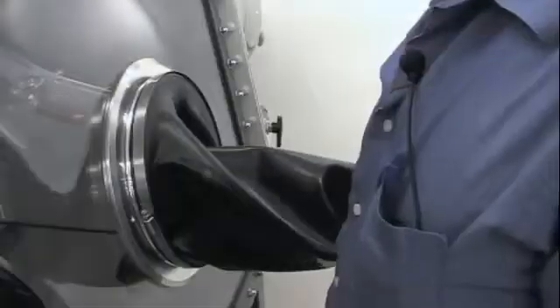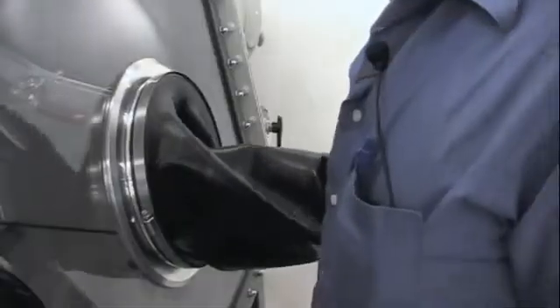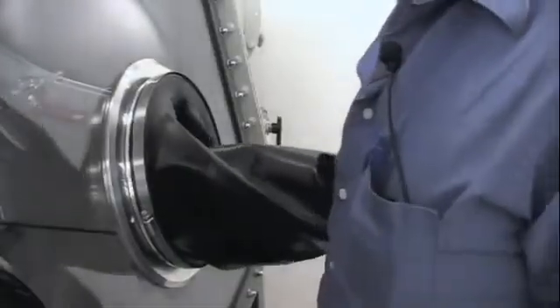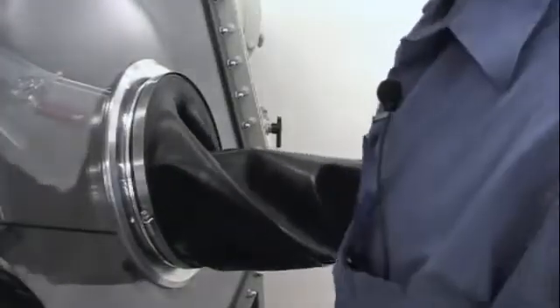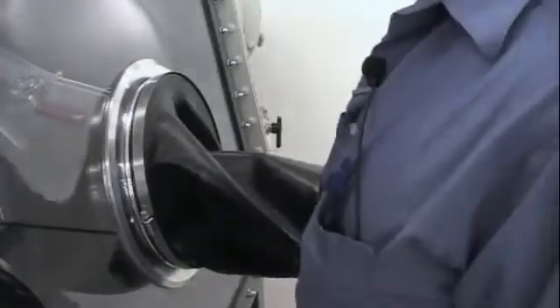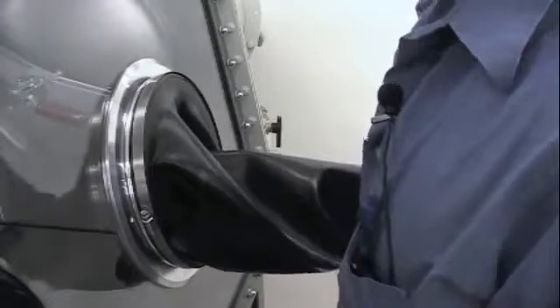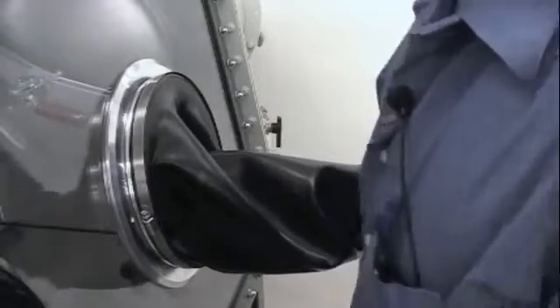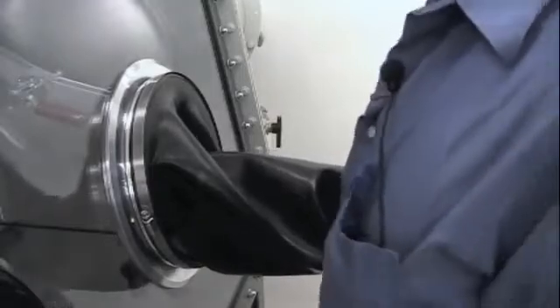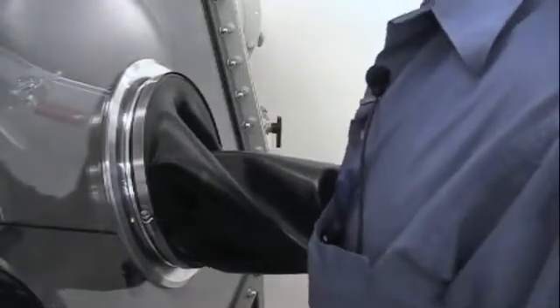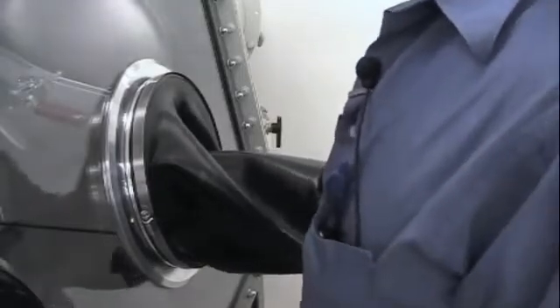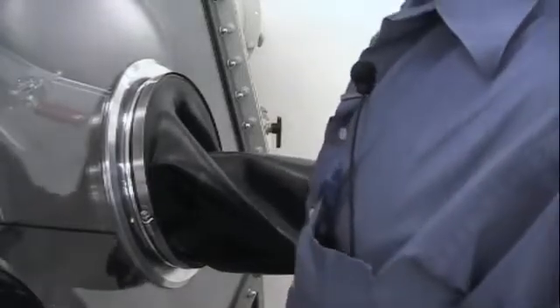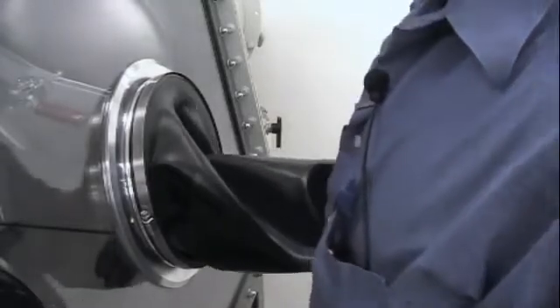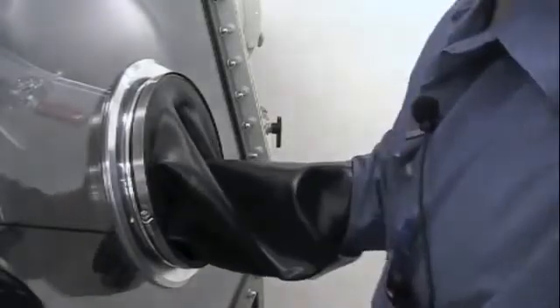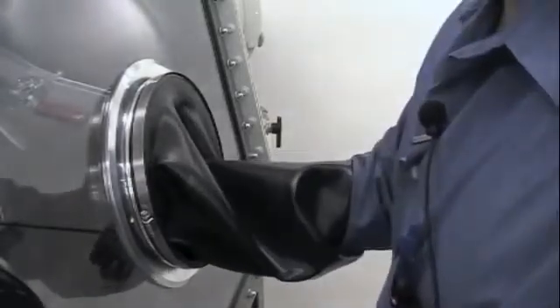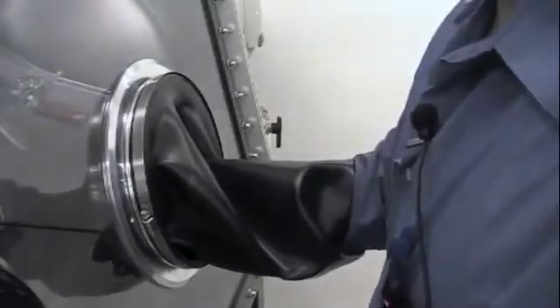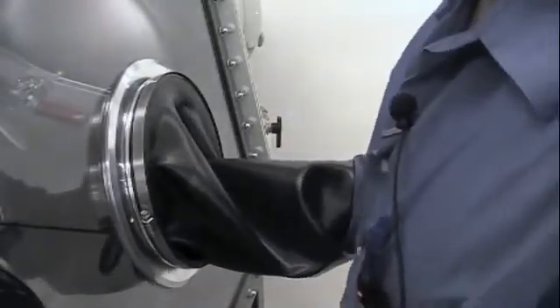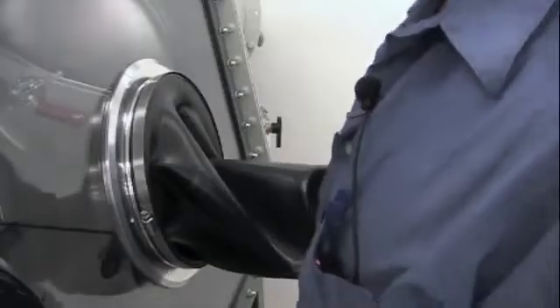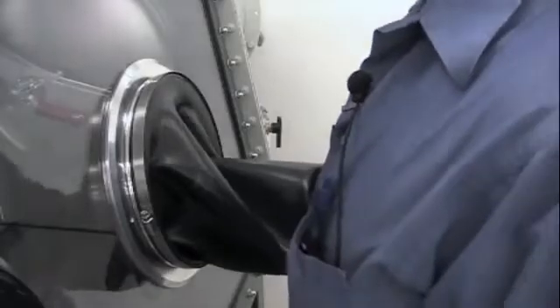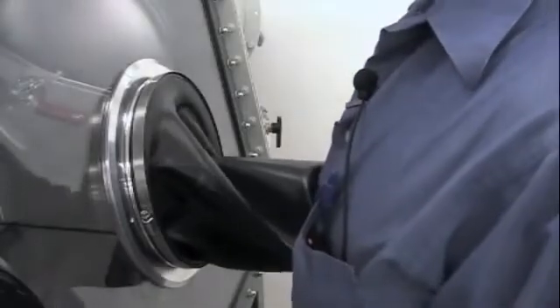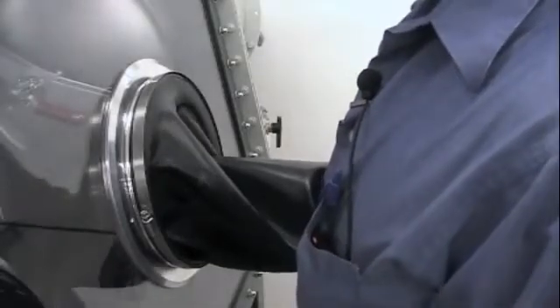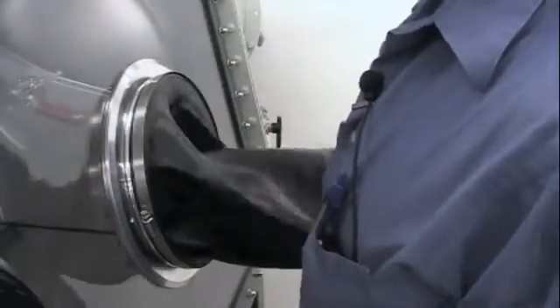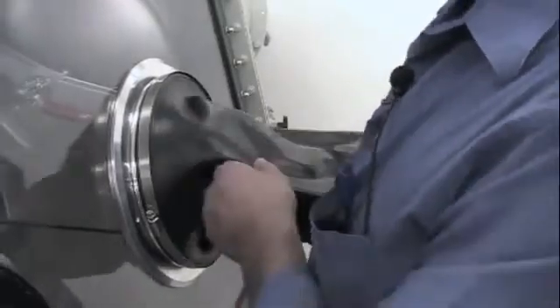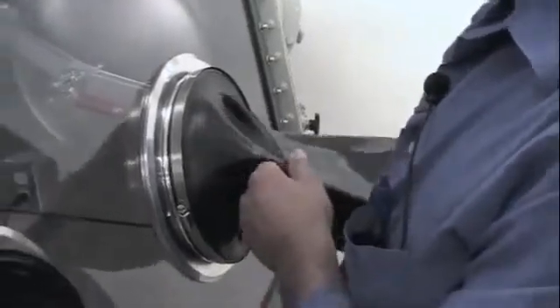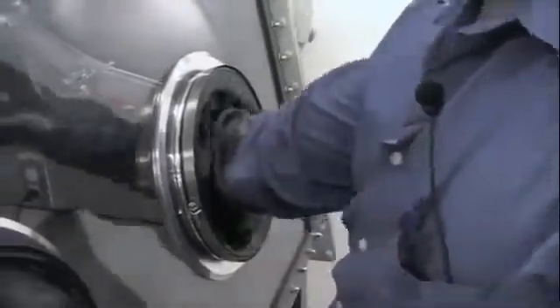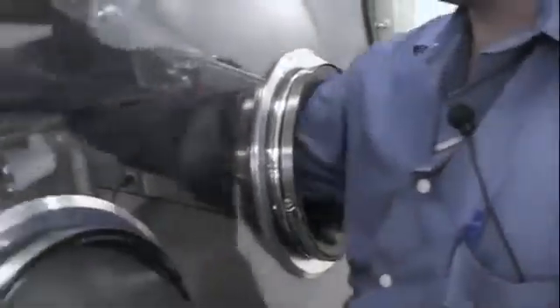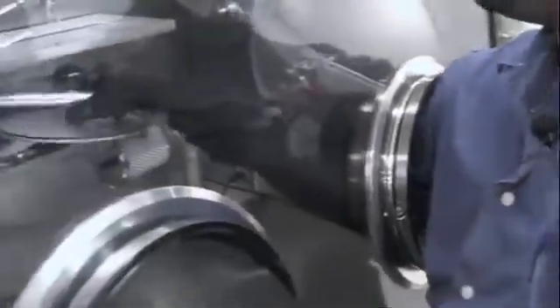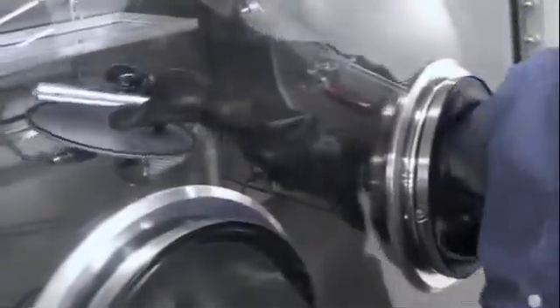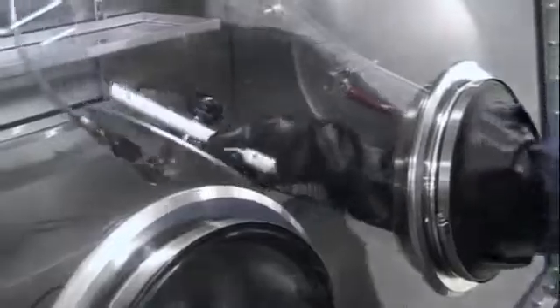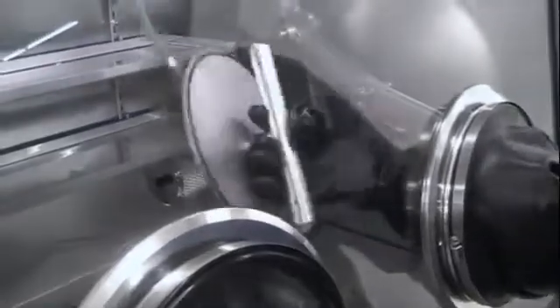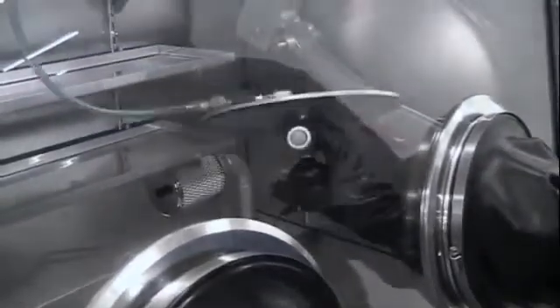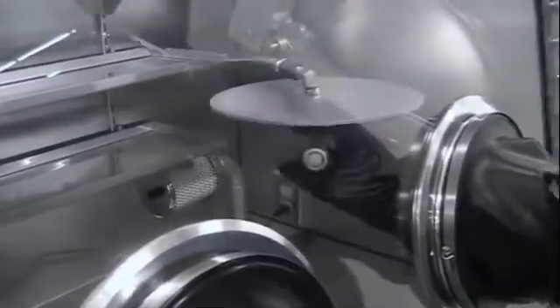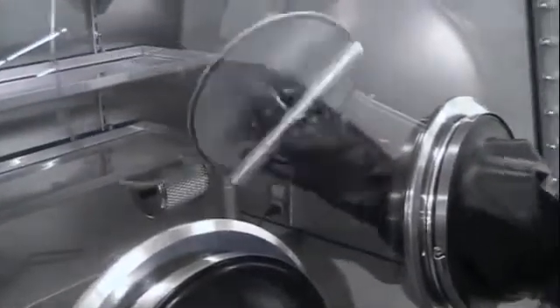Hello, my name is Guillermo and I'm with Vacuum Atmospheres Service Department. In this video today I'm going to demonstrate how to replace a rubber glove utilizing the evacuatable glove port cover.